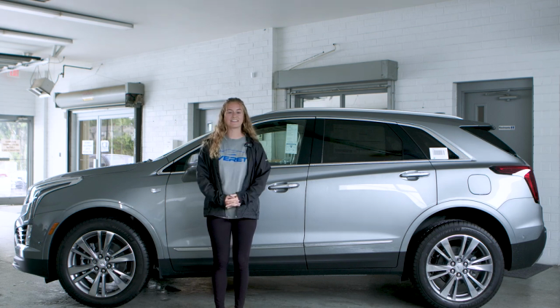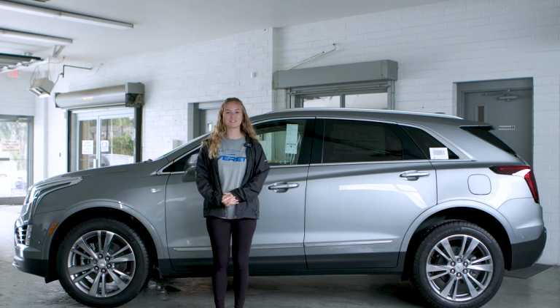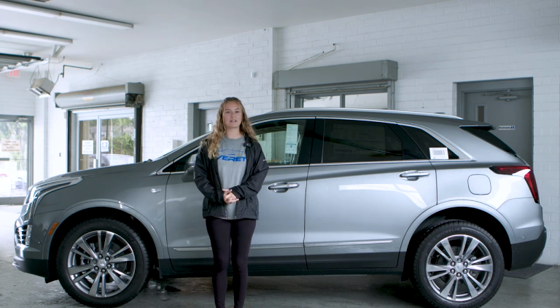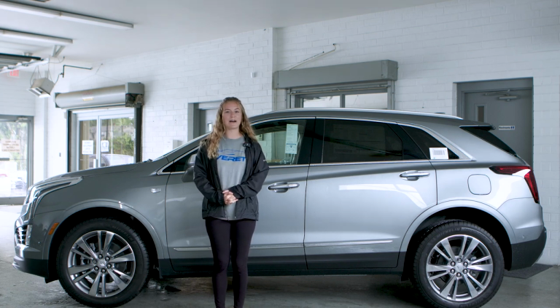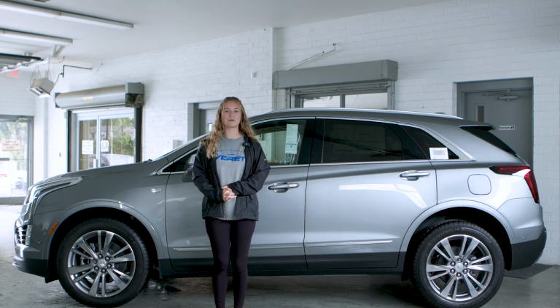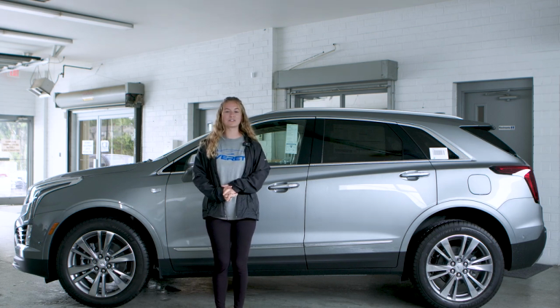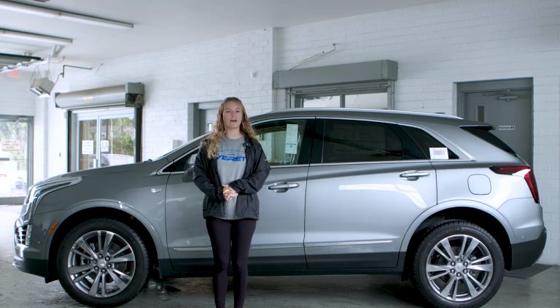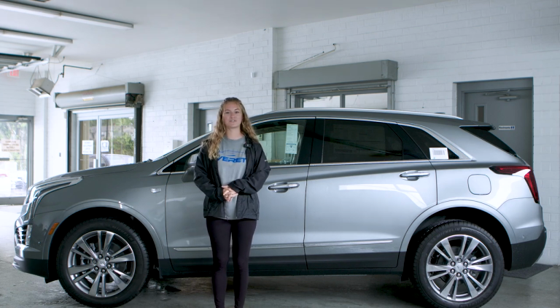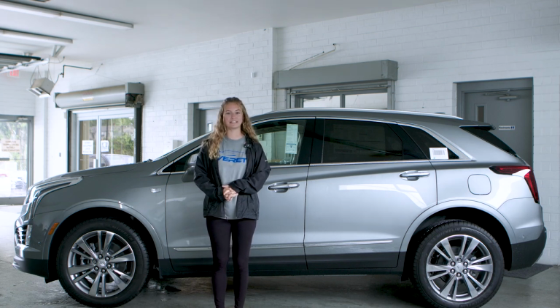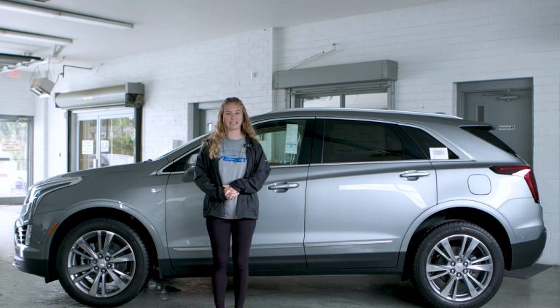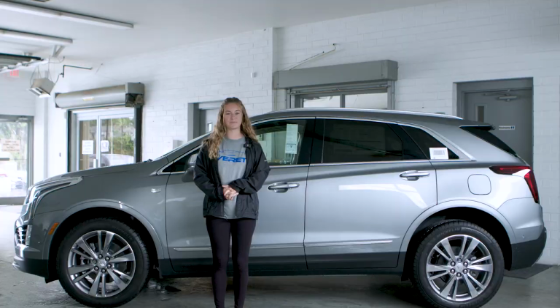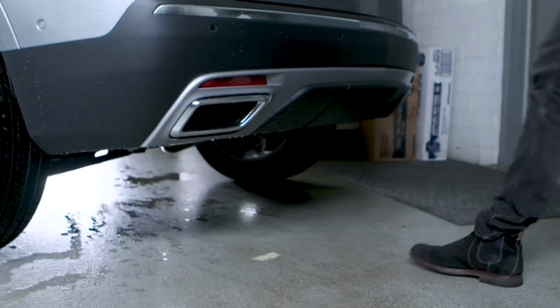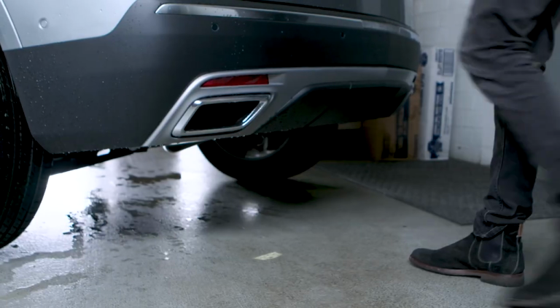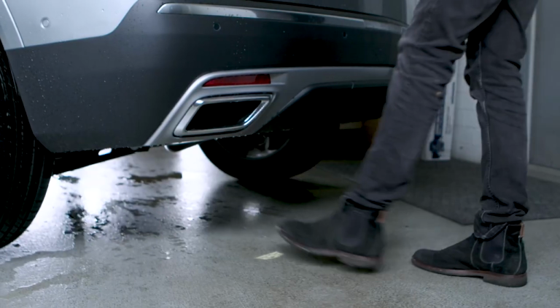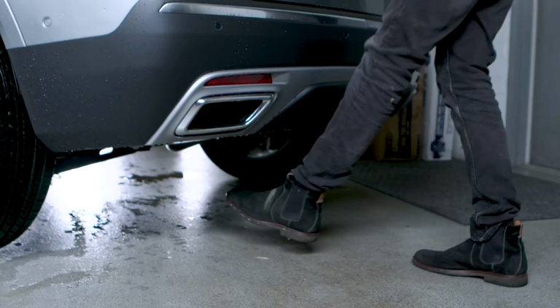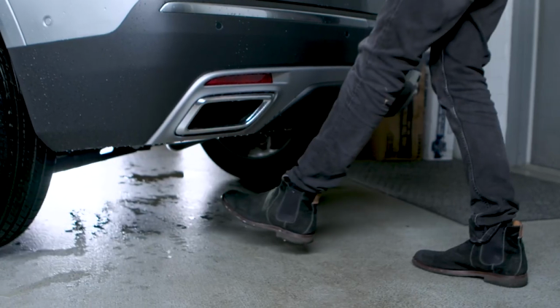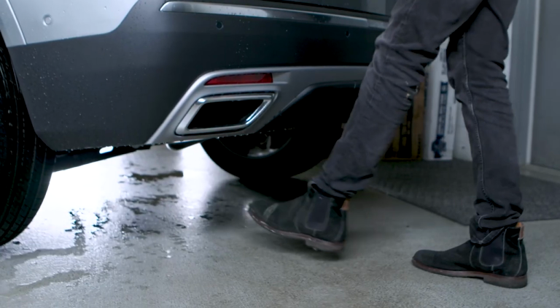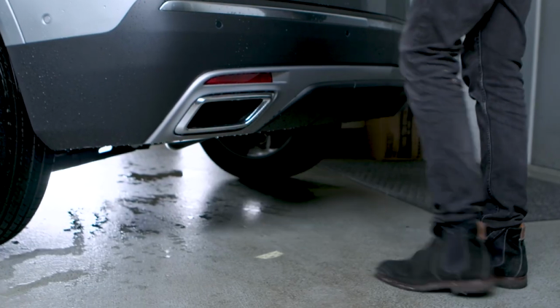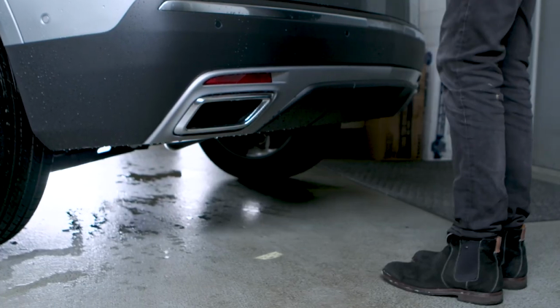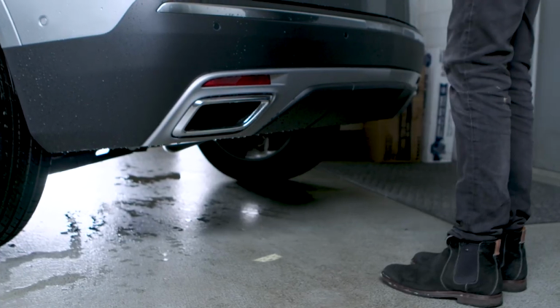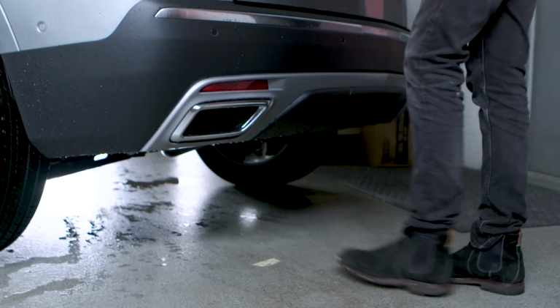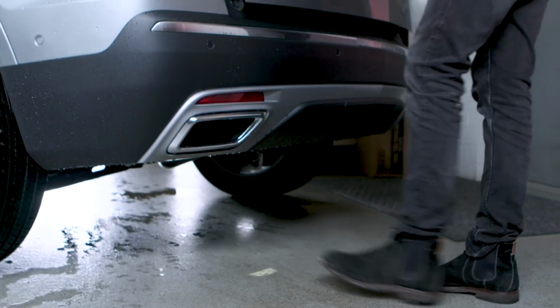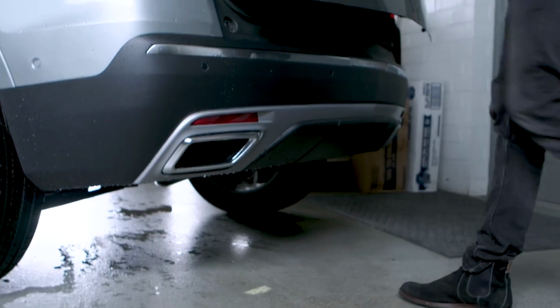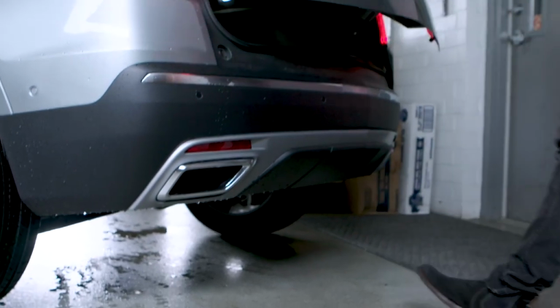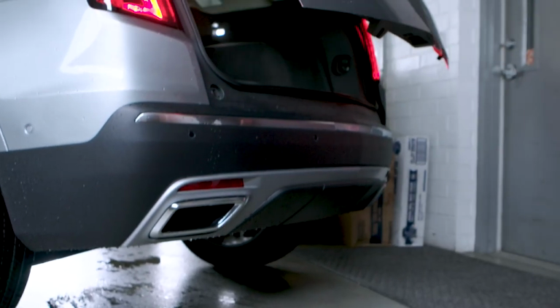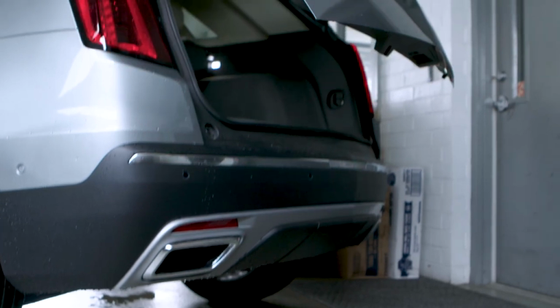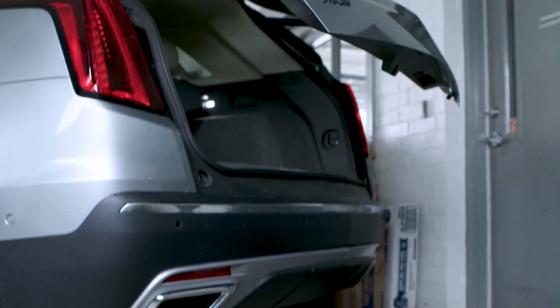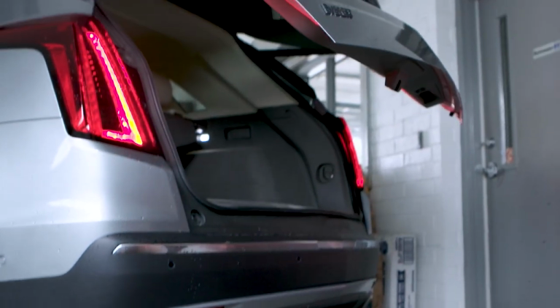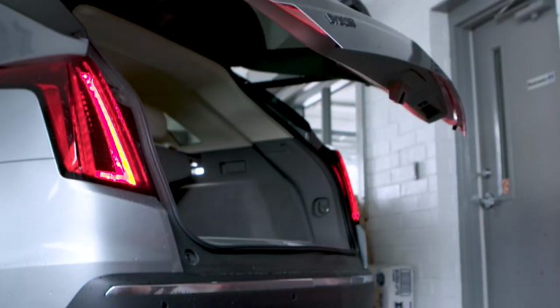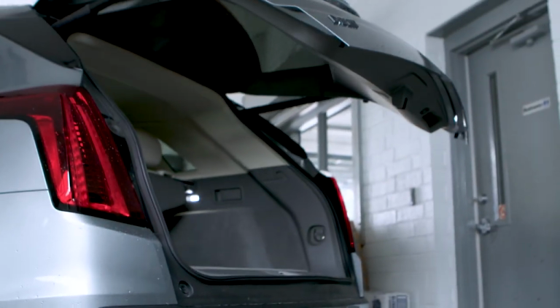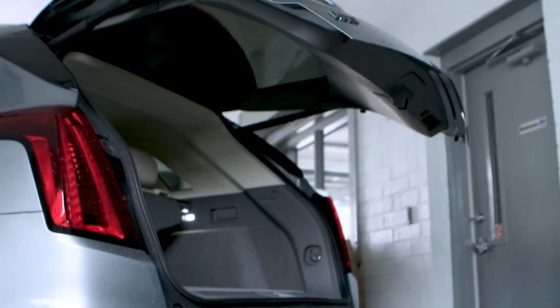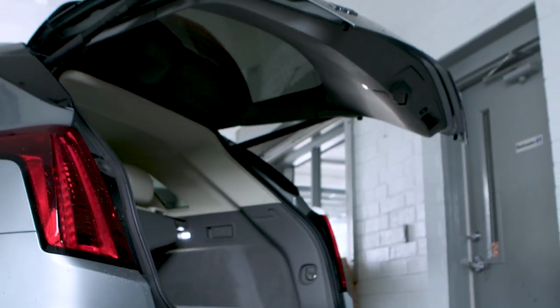The last feature I want to talk about is the remote control hands-free liftgate. As long as you have your remote in your hand, with the click of the button you can open your liftgate without having to press any other buttons.